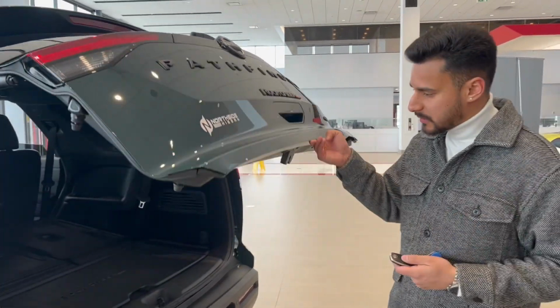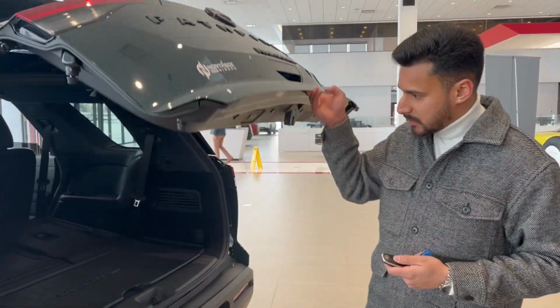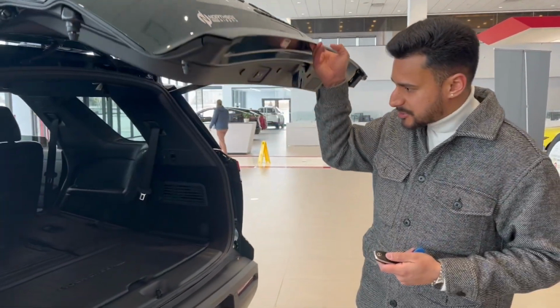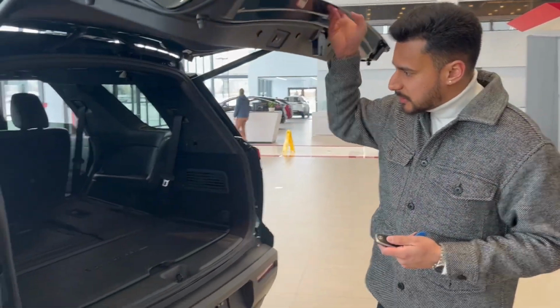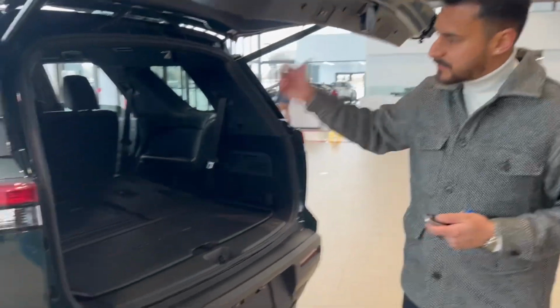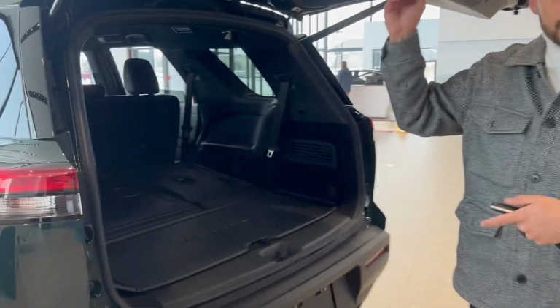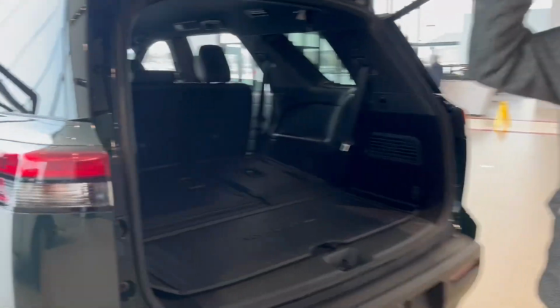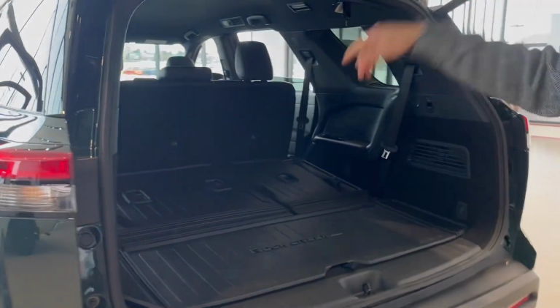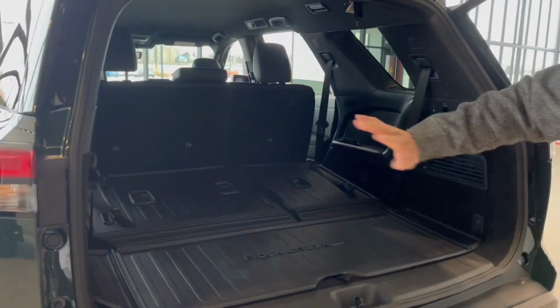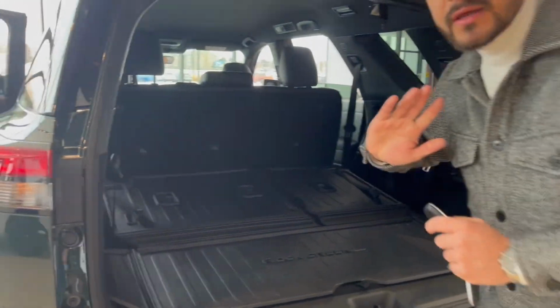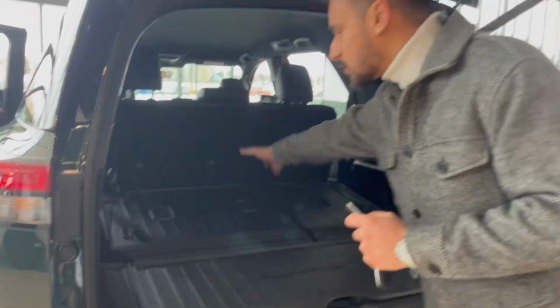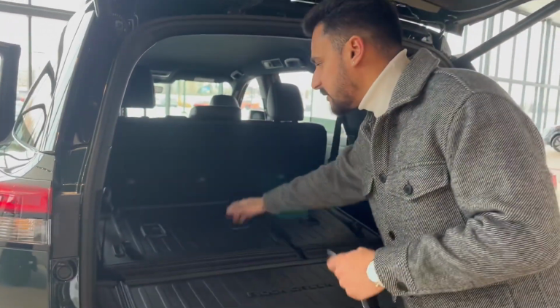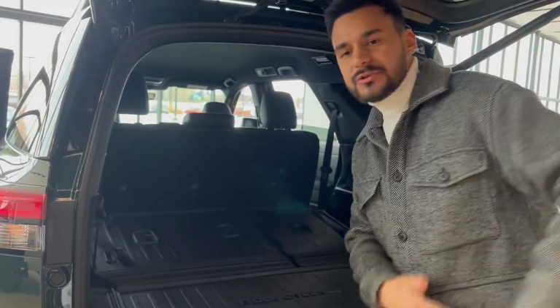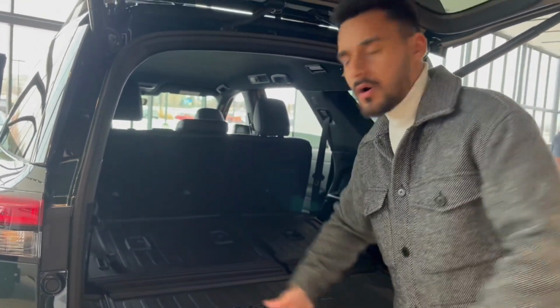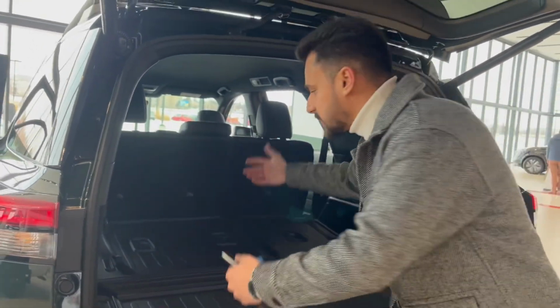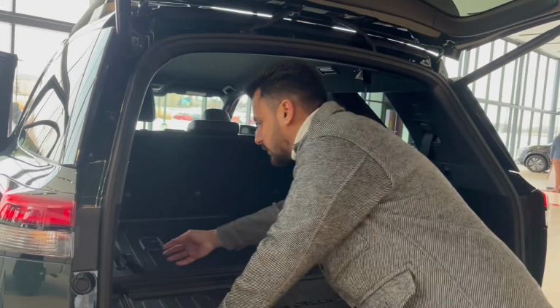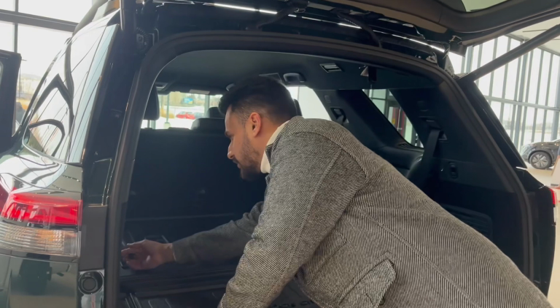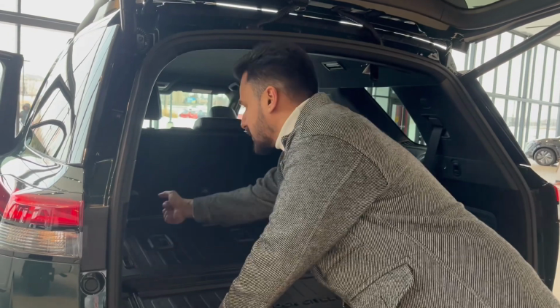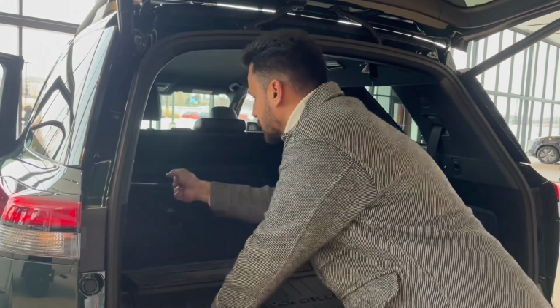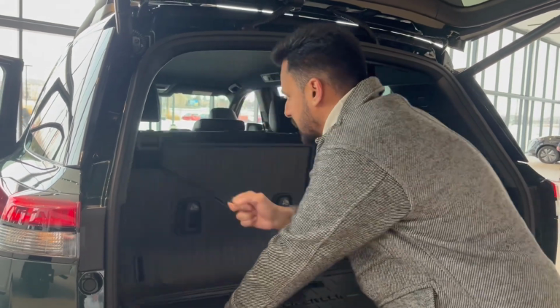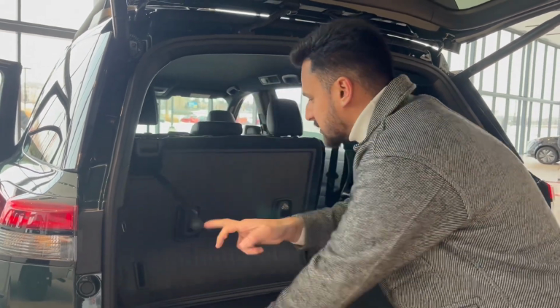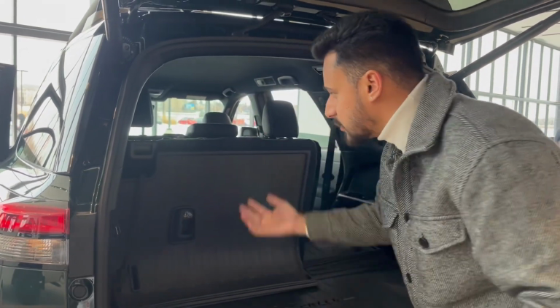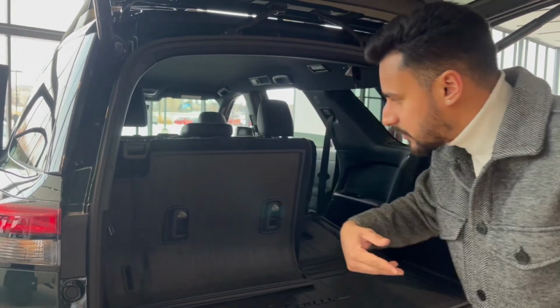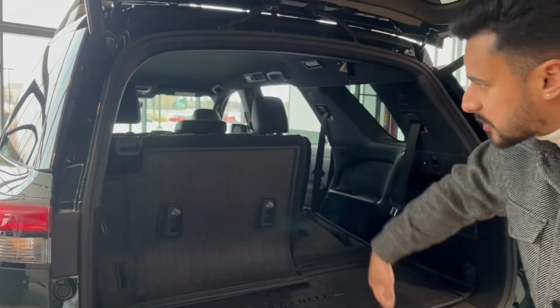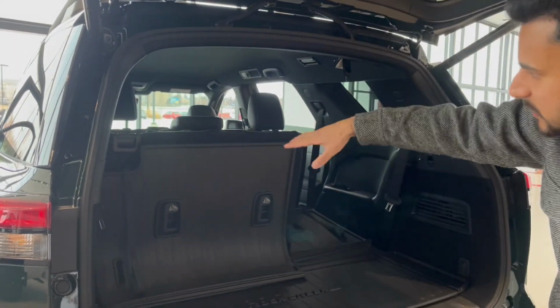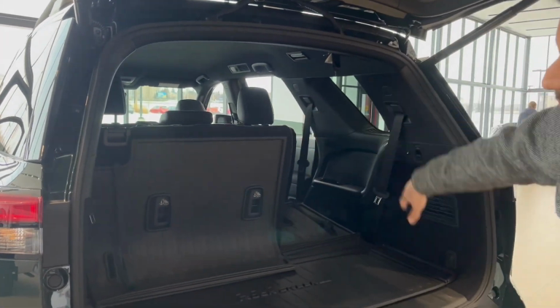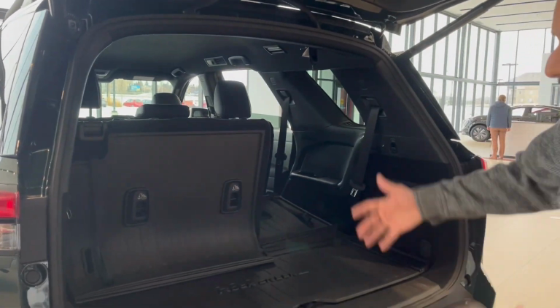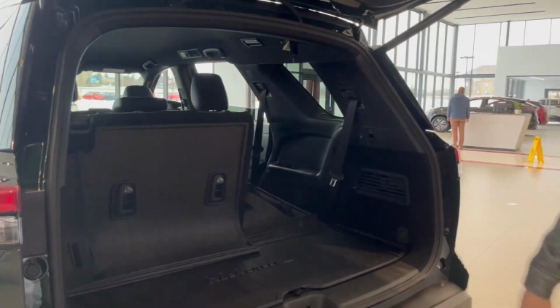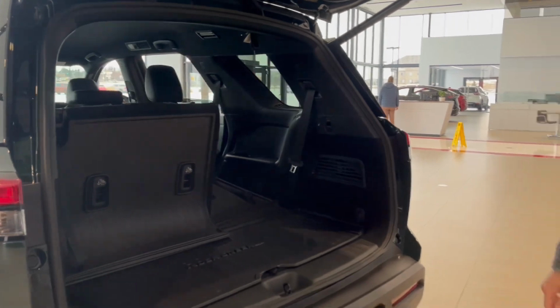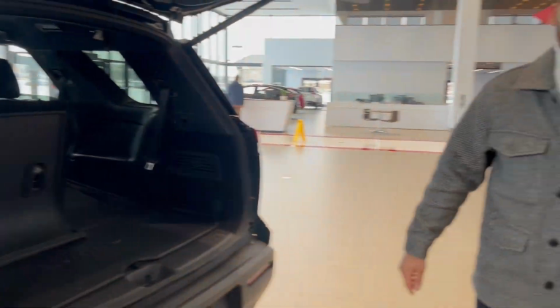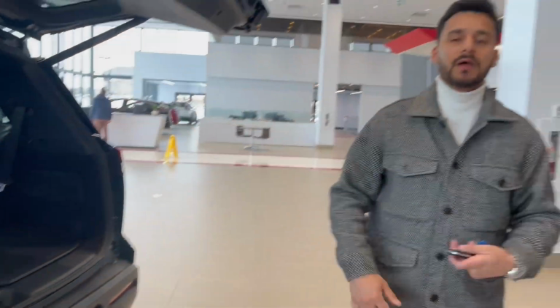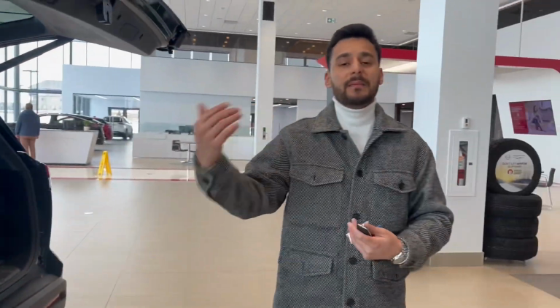Let me open the trunk here — you do get the power lift gate. As you can see, you have the third-row seating in the back, which you can fold all the way down if you want to haul things. It's easy to pull them up as well, so you have third-row seating for seven passengers. Beautiful SUV.